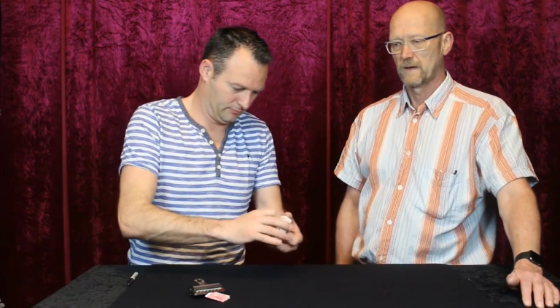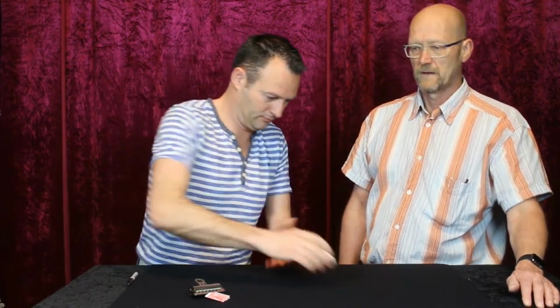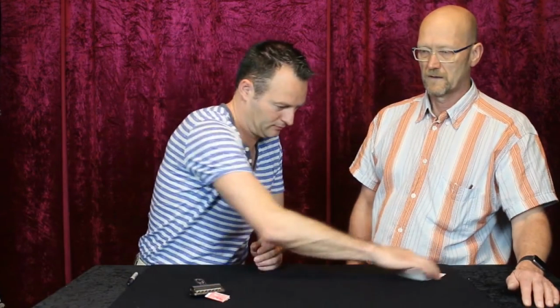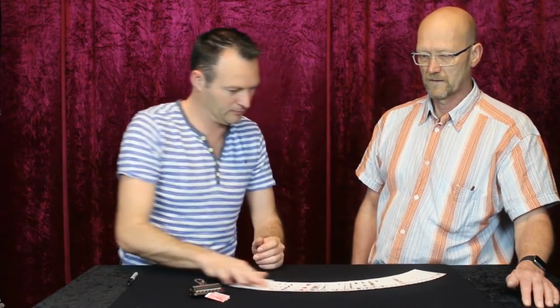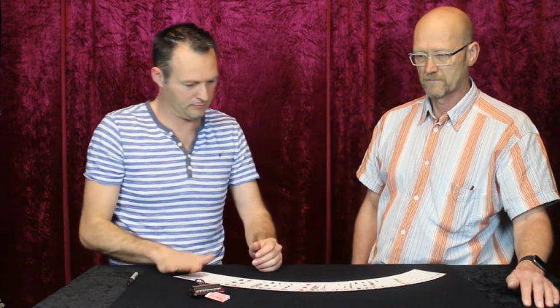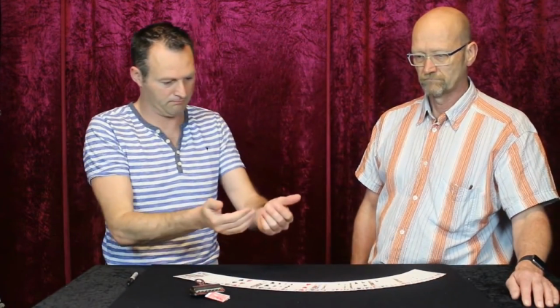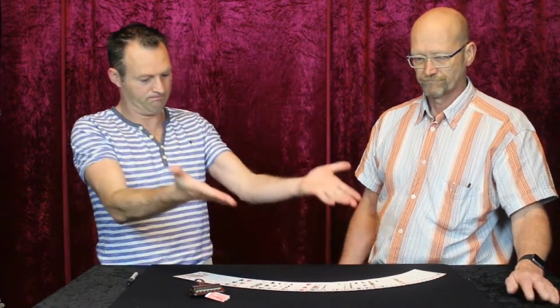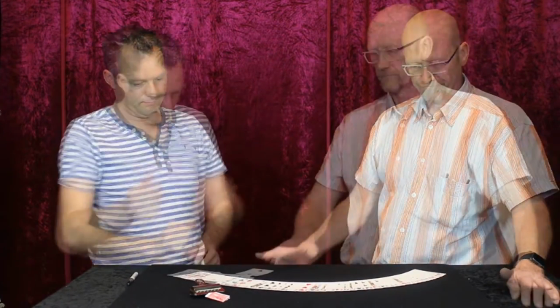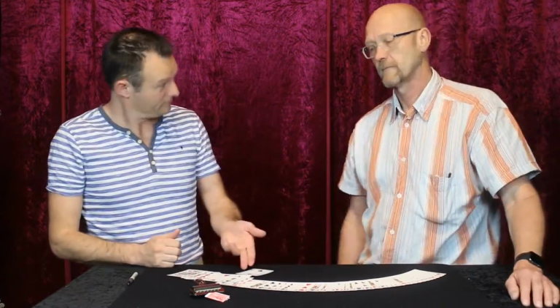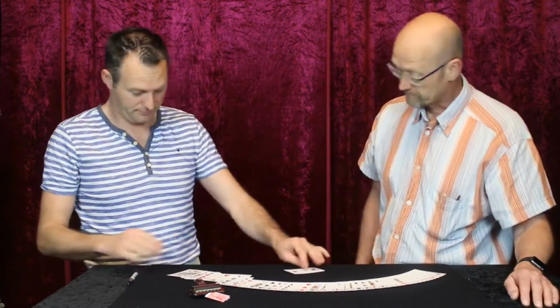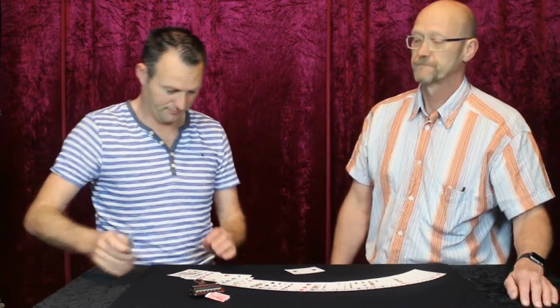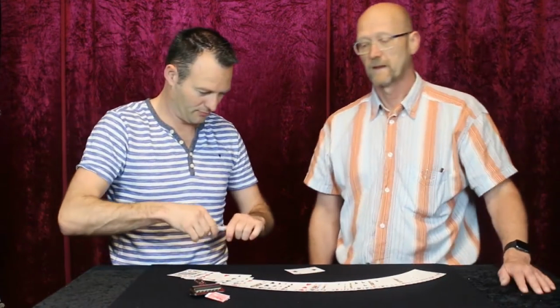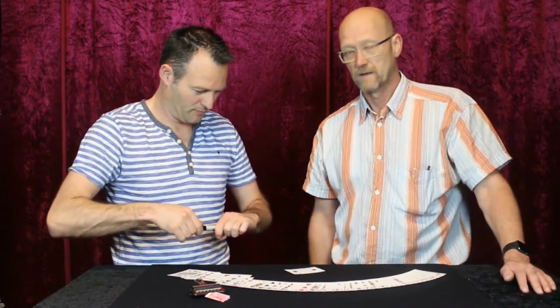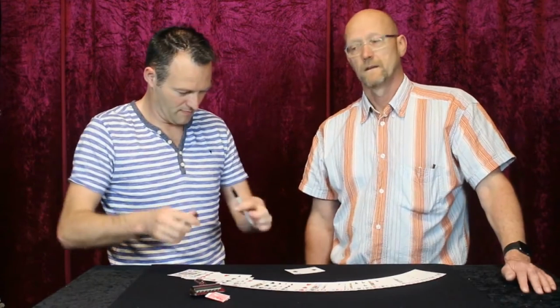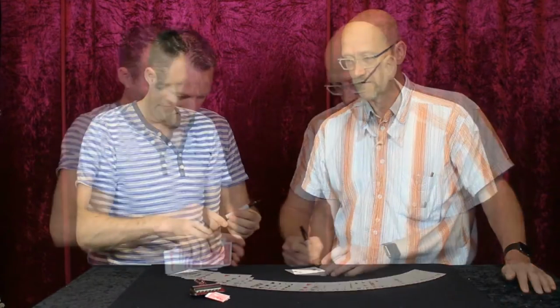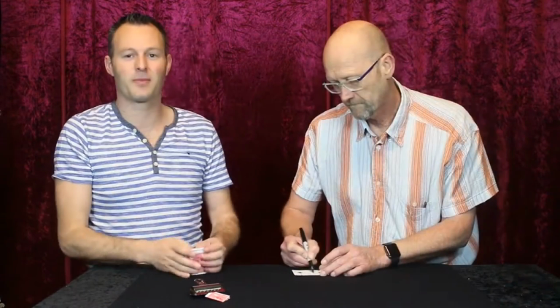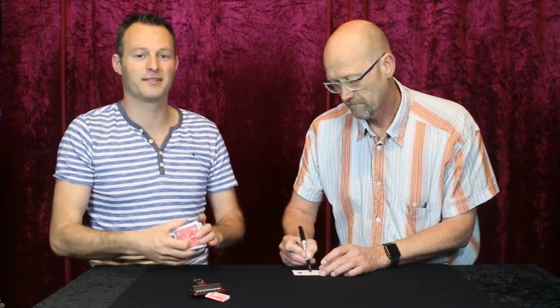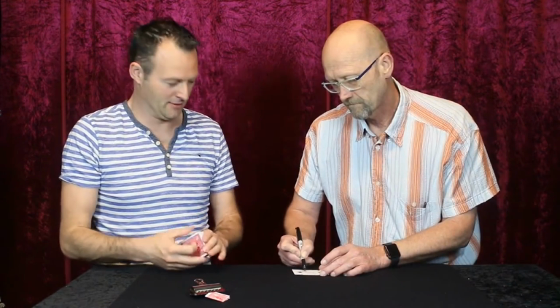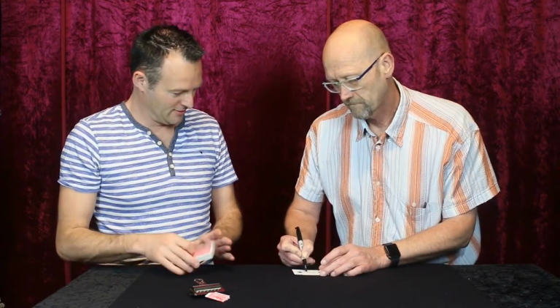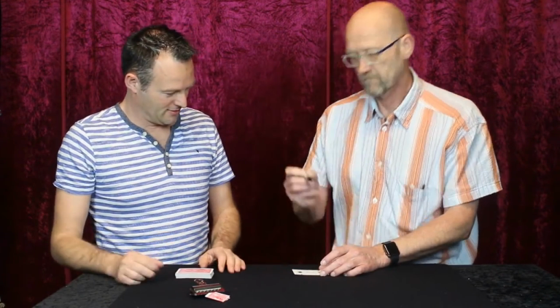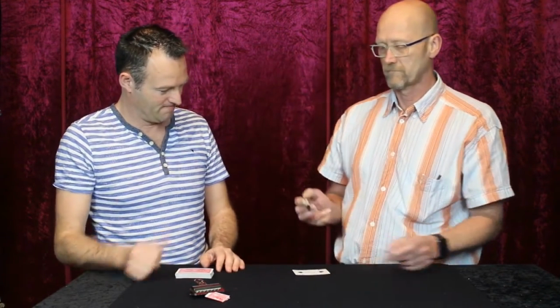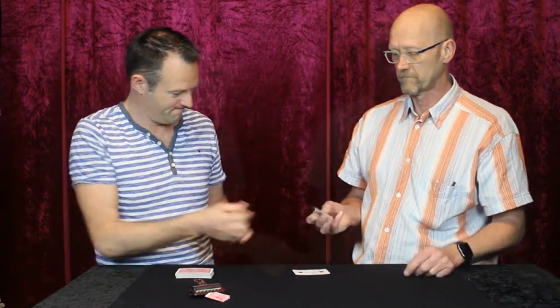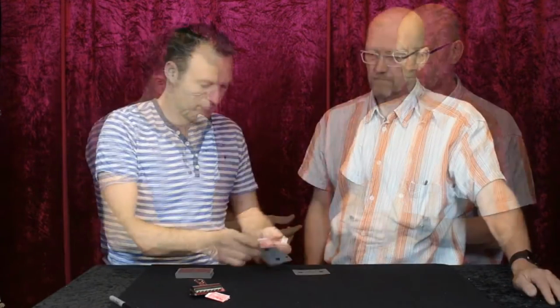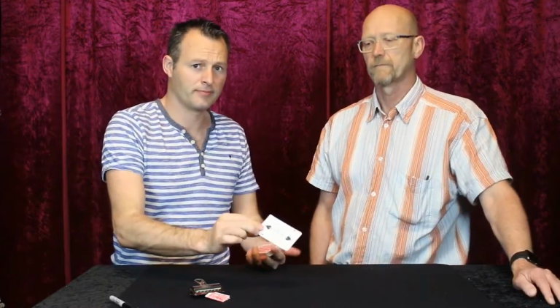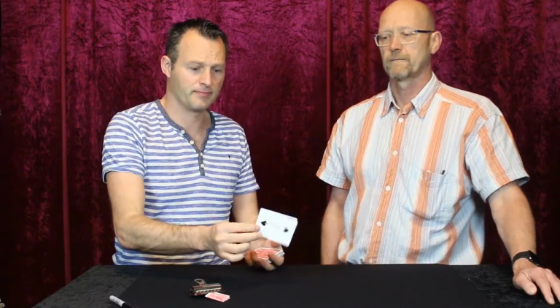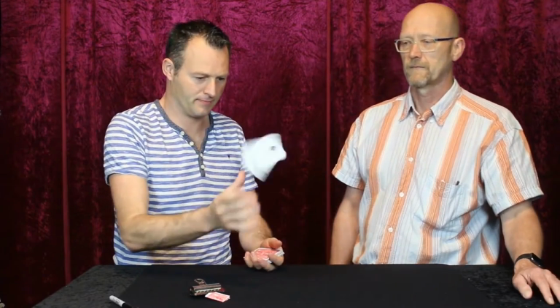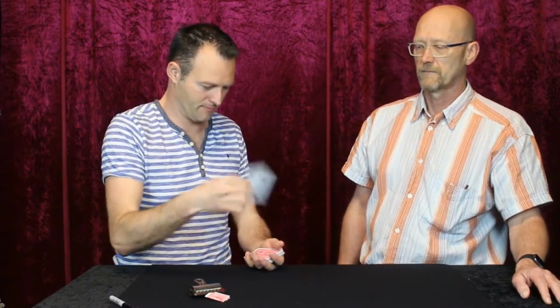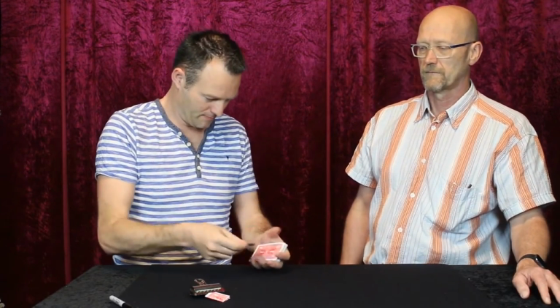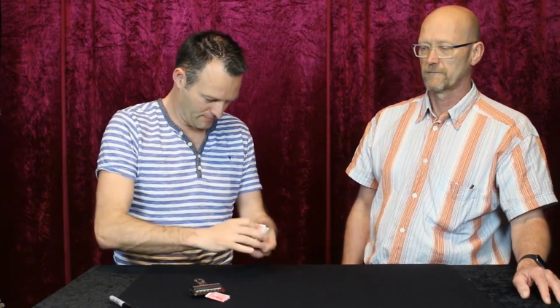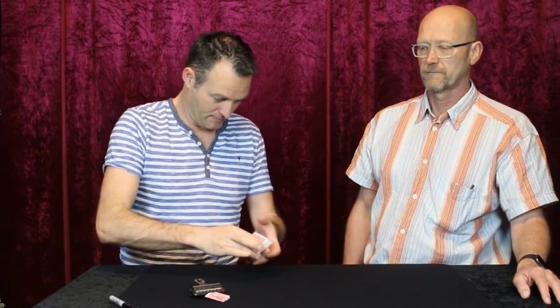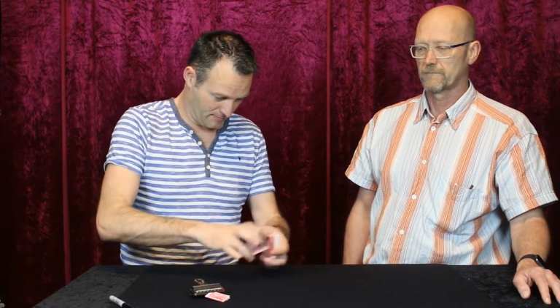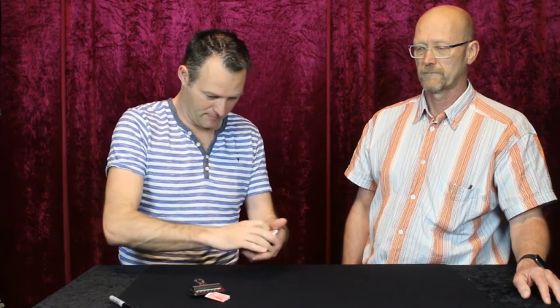Another card is freely selected and this one is actually signed by the spectator, eliminating any possibility that duplicate cards are used. This card now gets lost in the deck and vanishes.